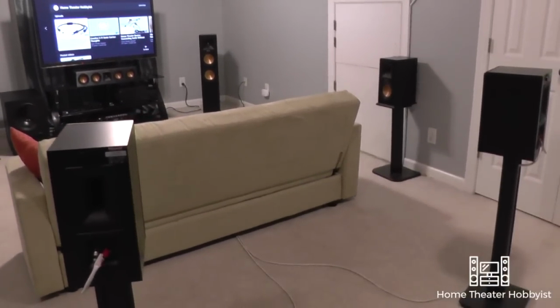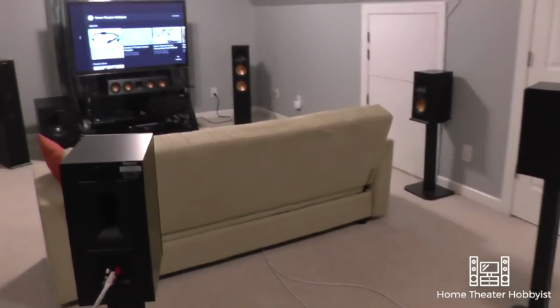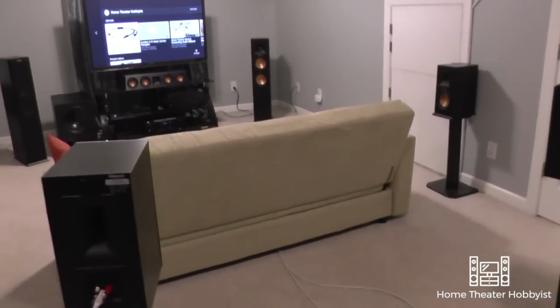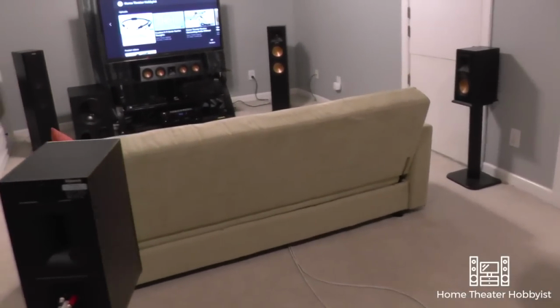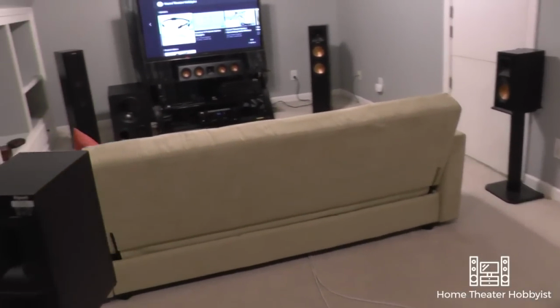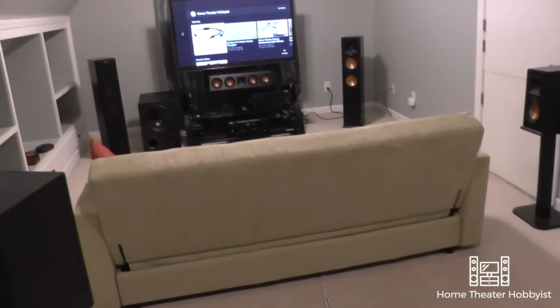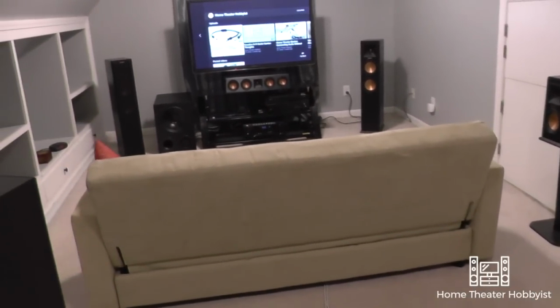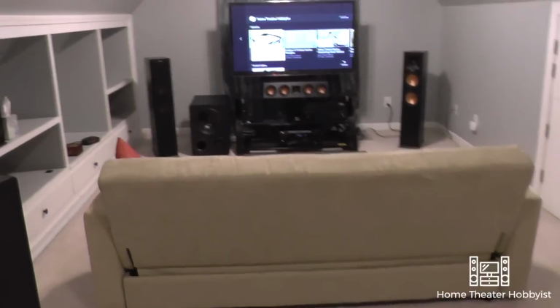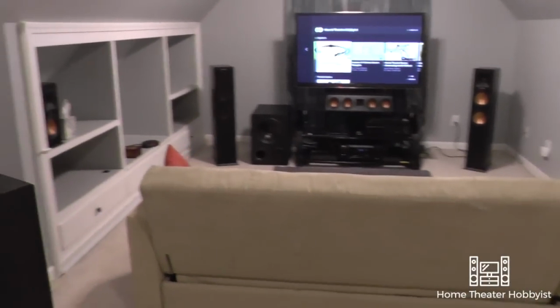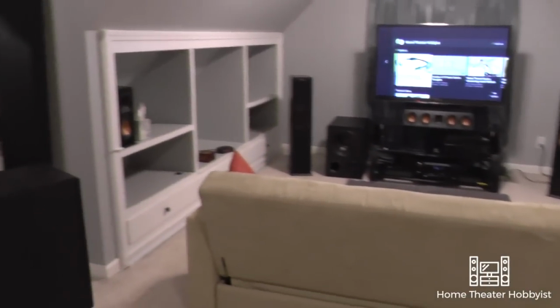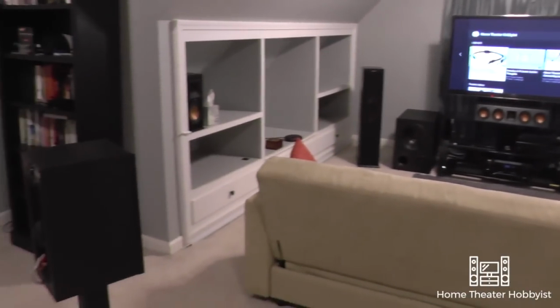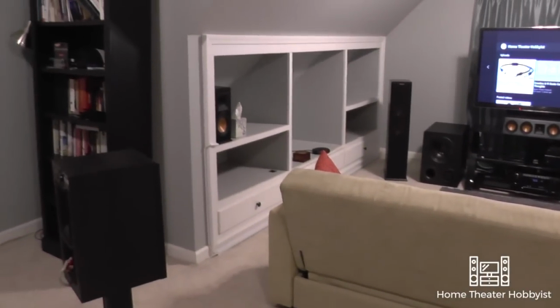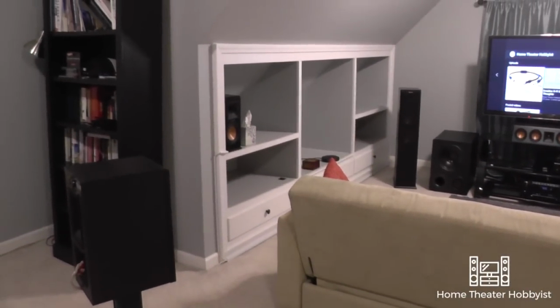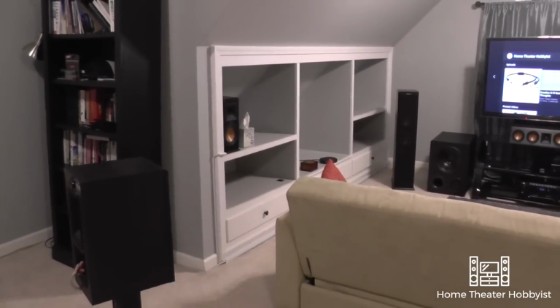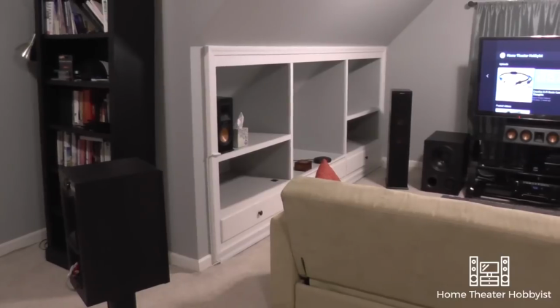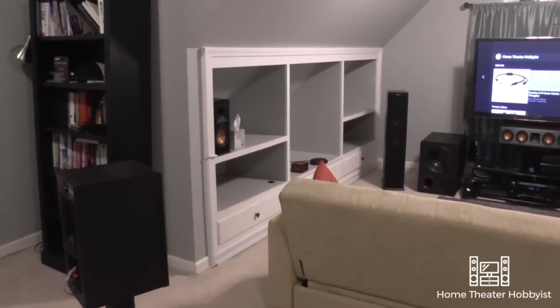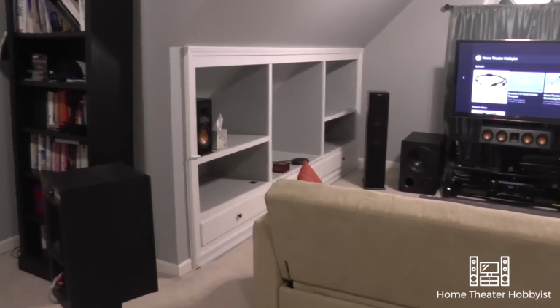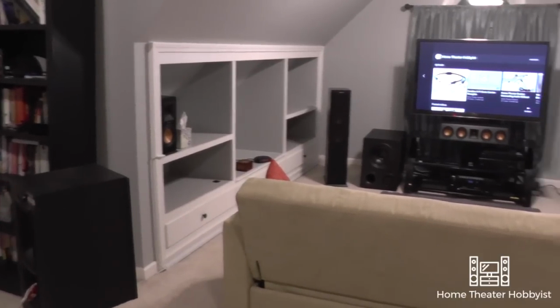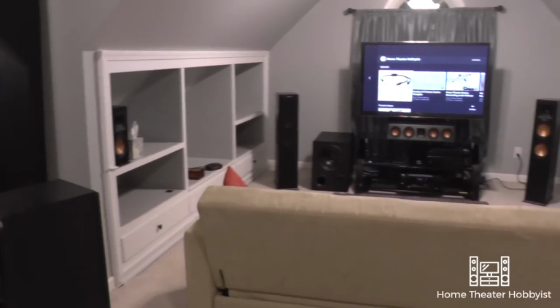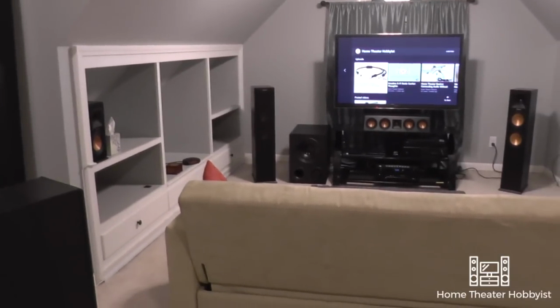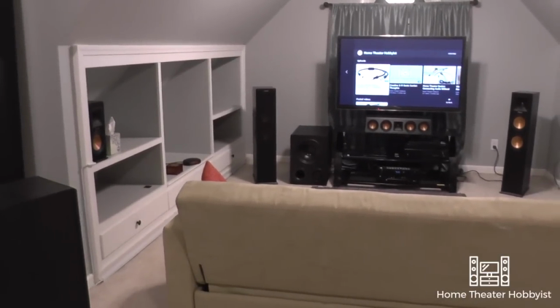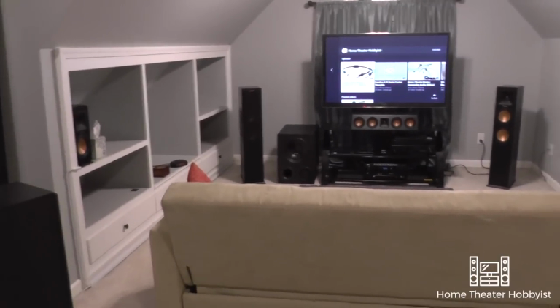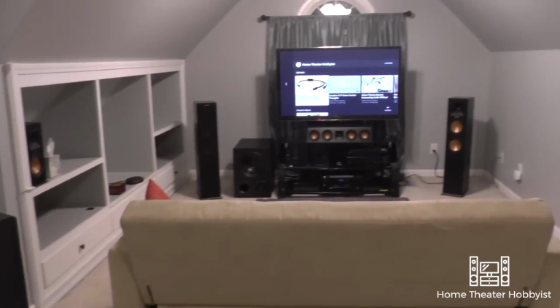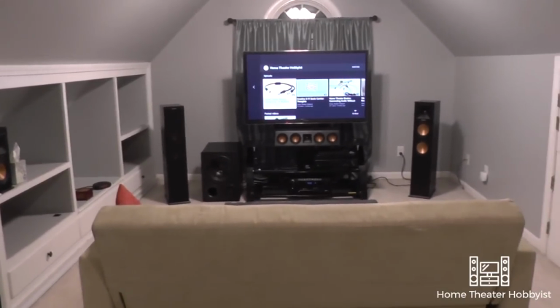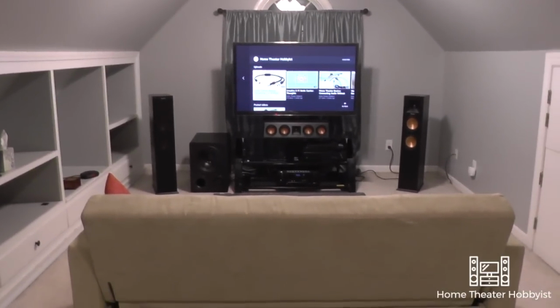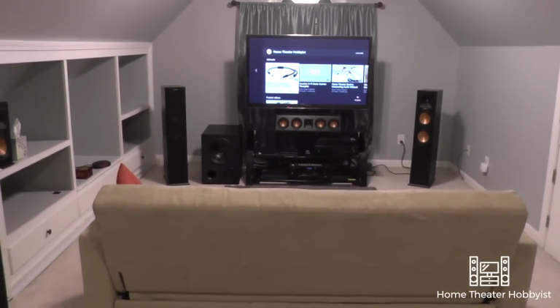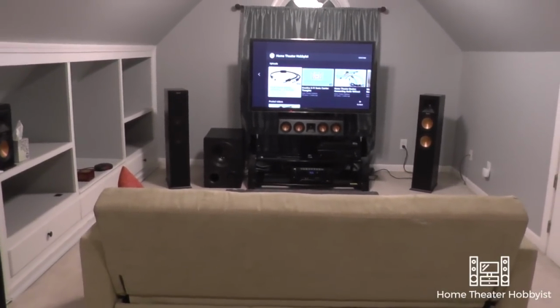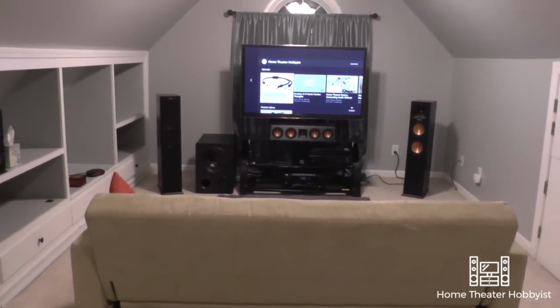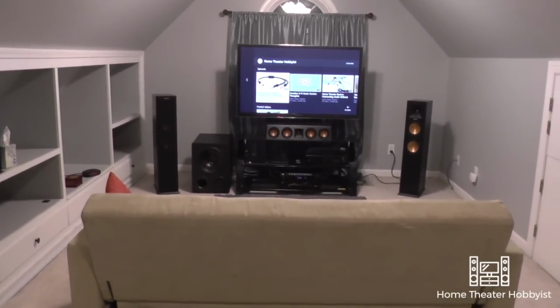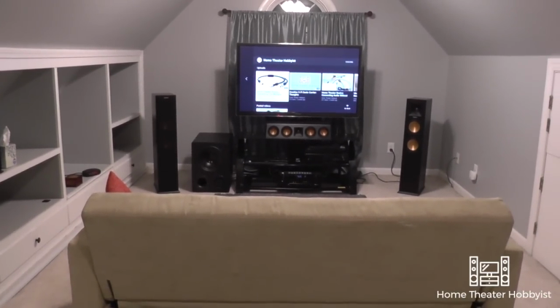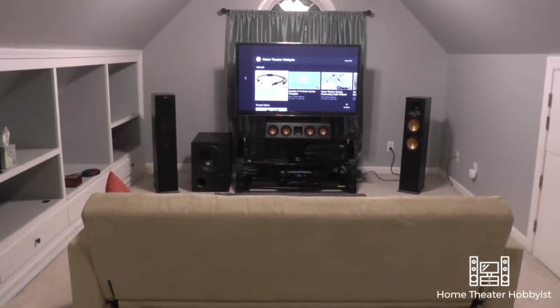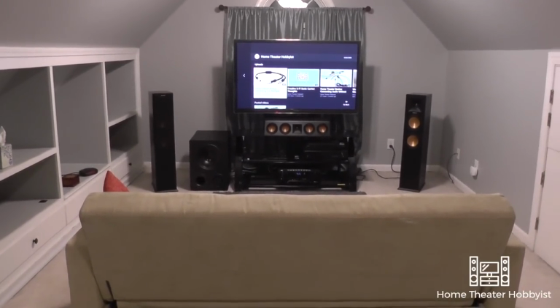Let me move over here so you guys can see that left surround. There it is. And let's move again to the front.